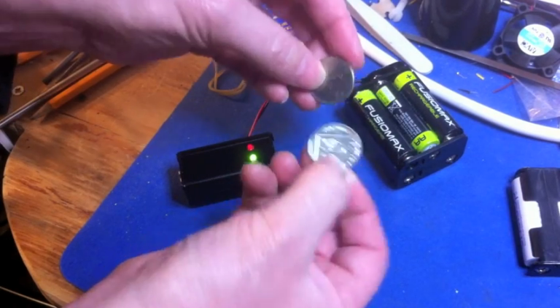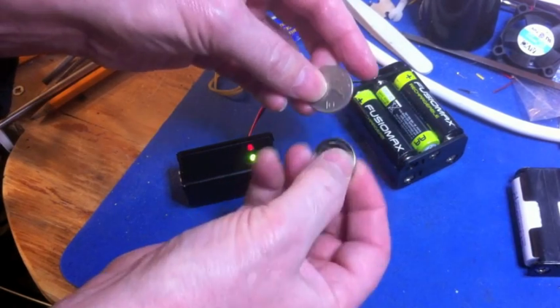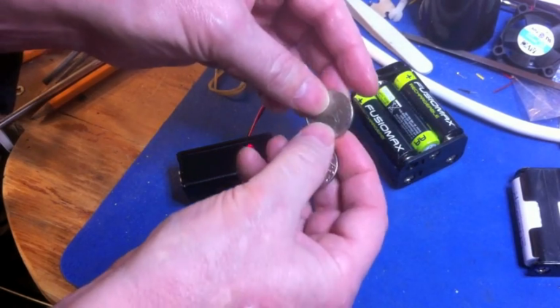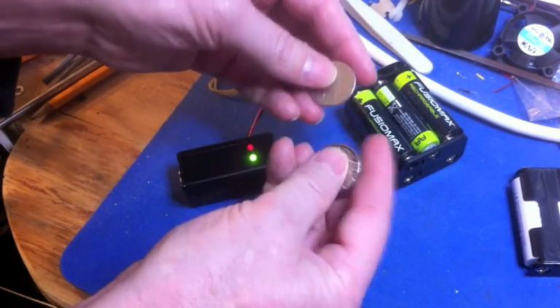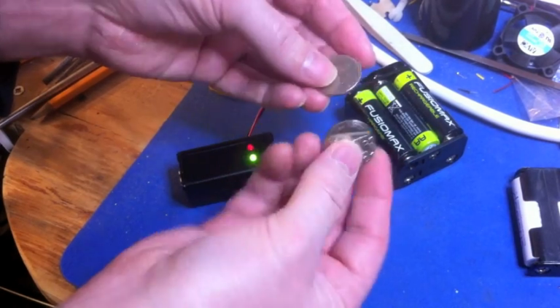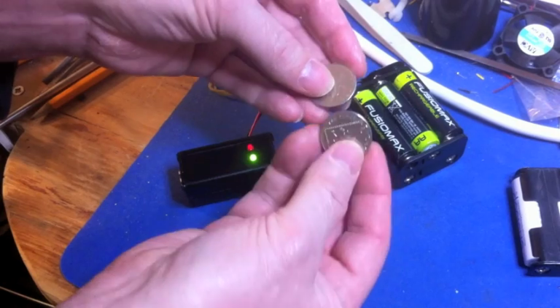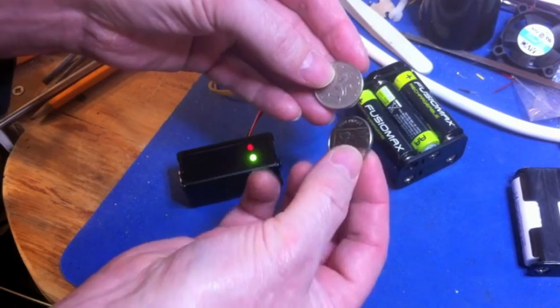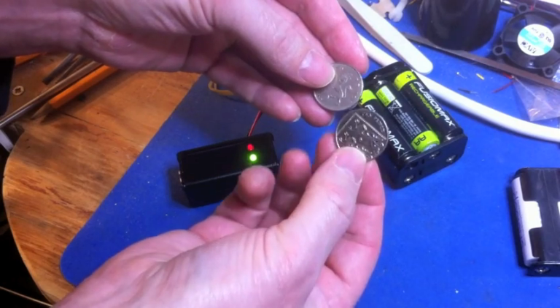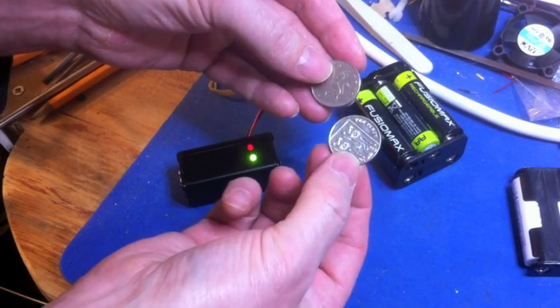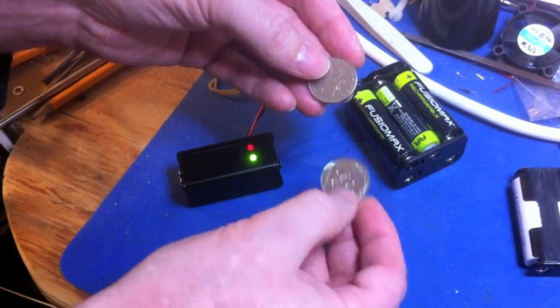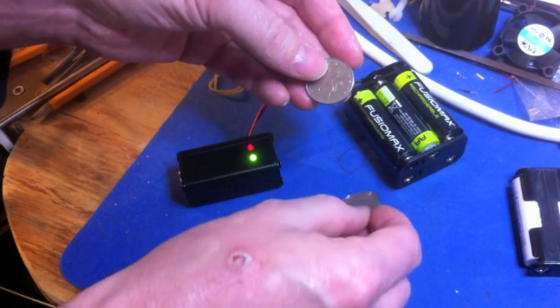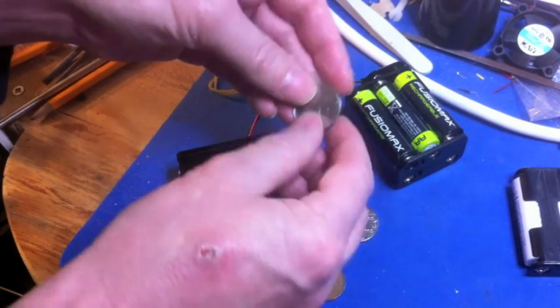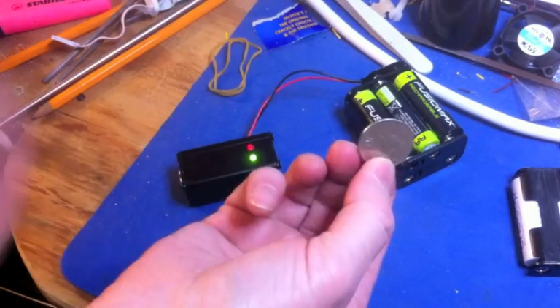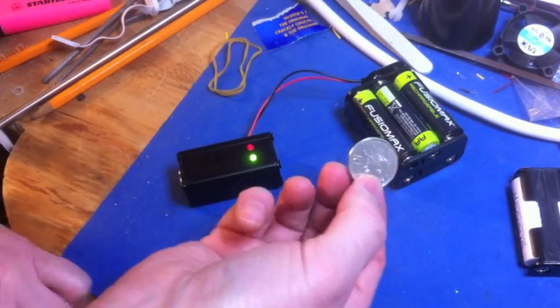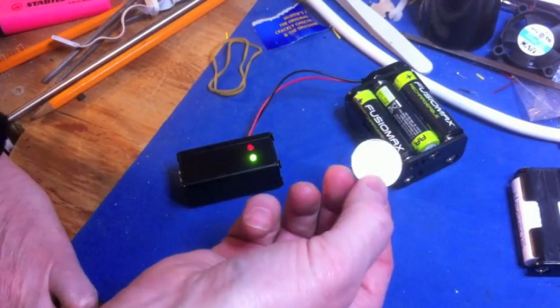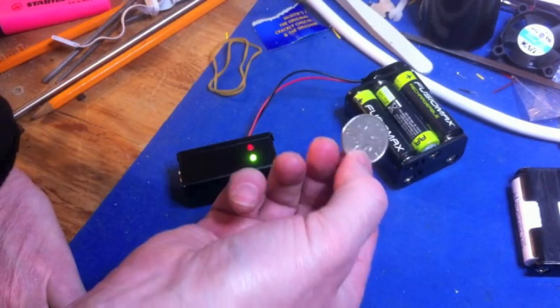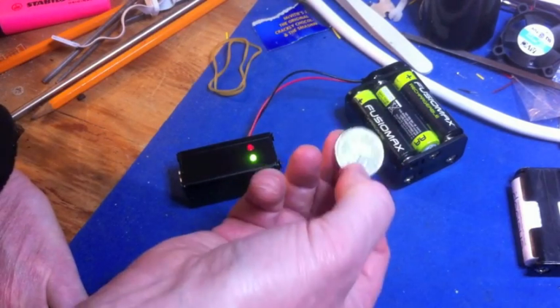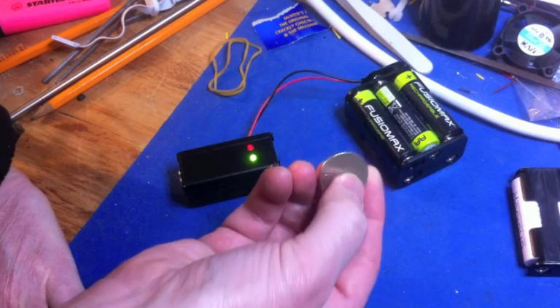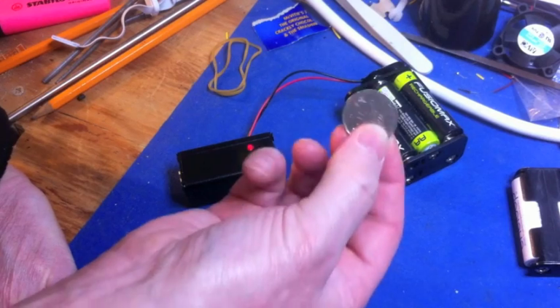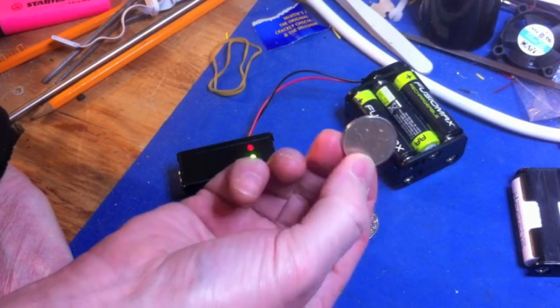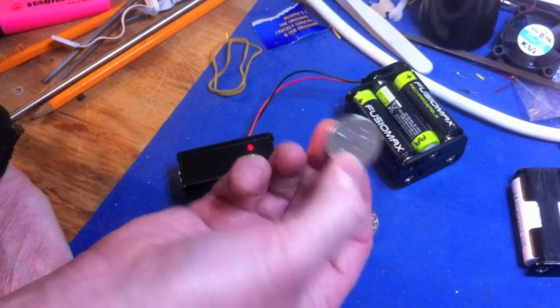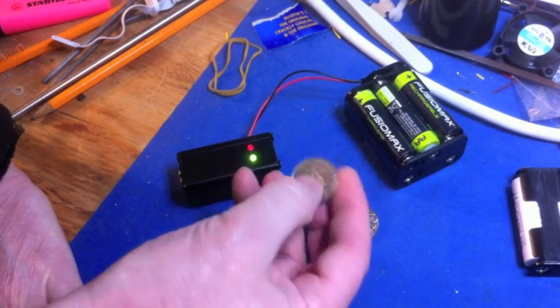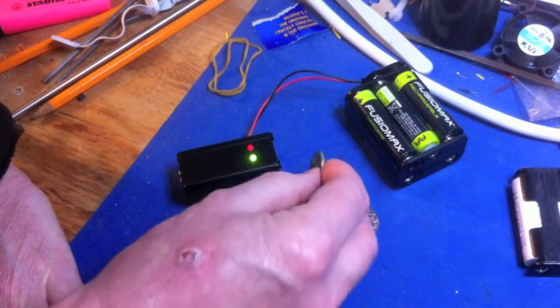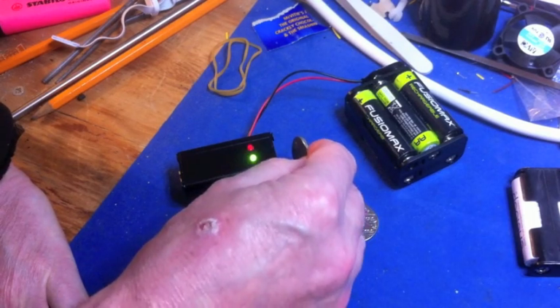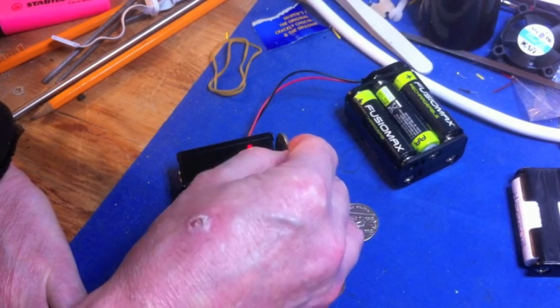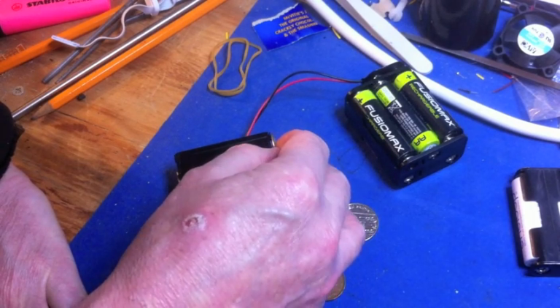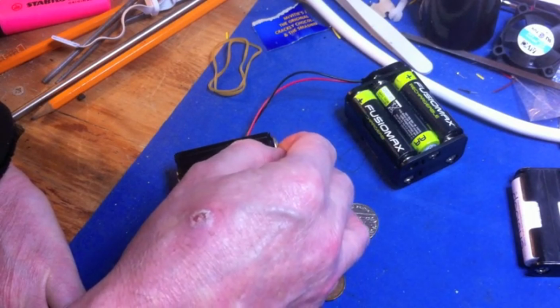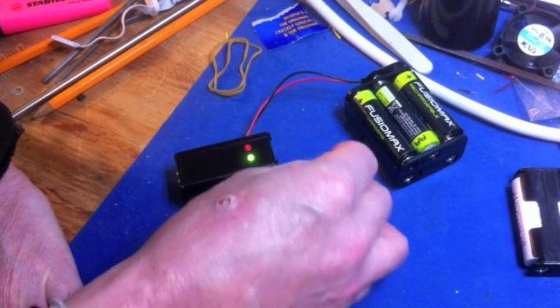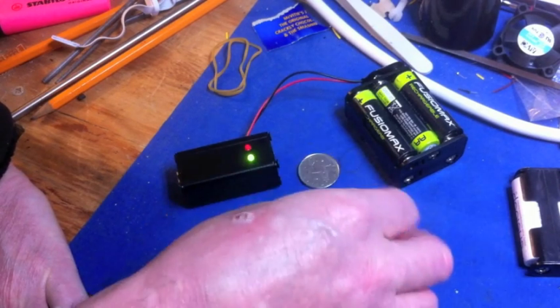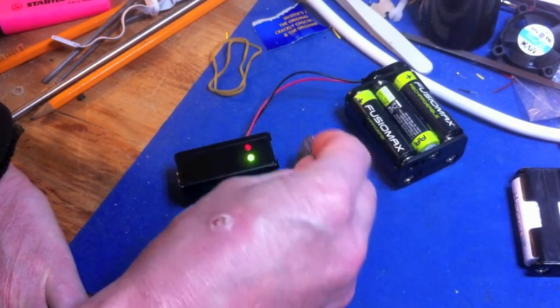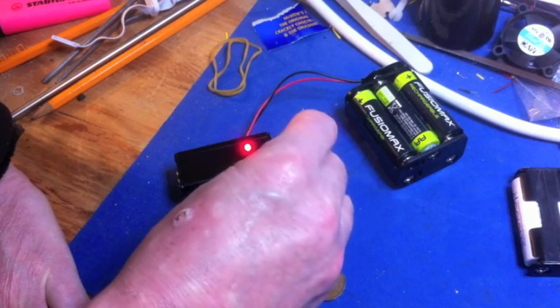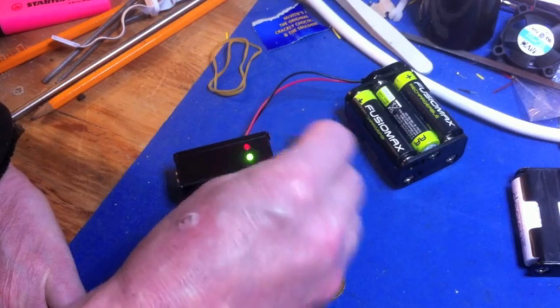So you have a situation where one 10p coin is worth more than the other 10p coin — in terms of if you melted them down, of course. That is quite interesting. There is the old one, there is the new one.